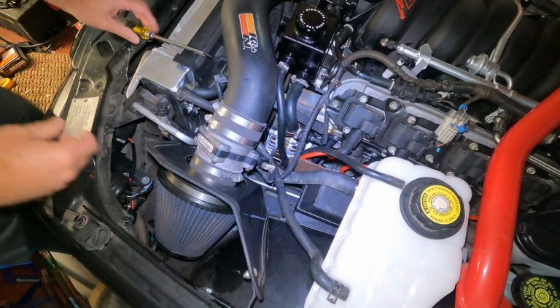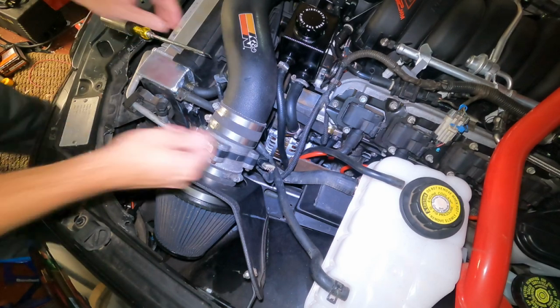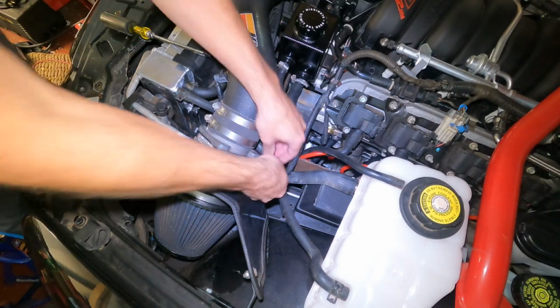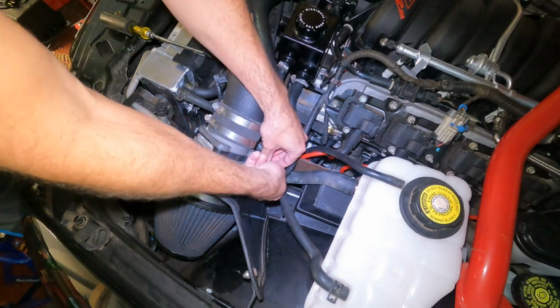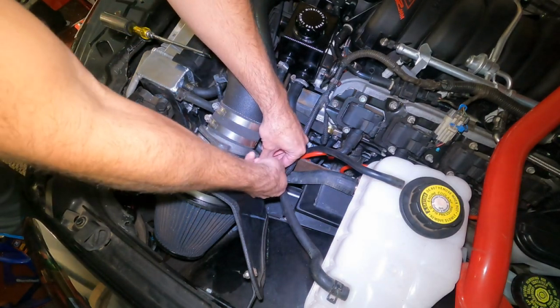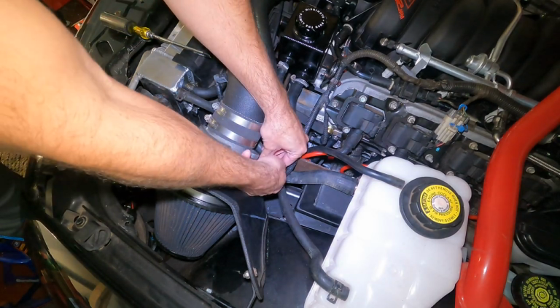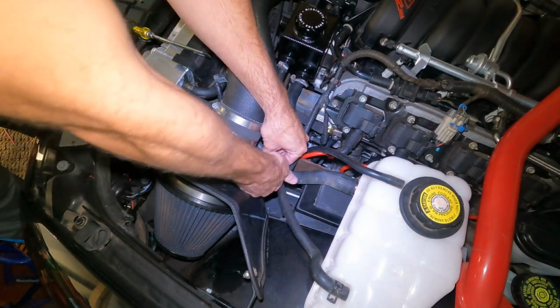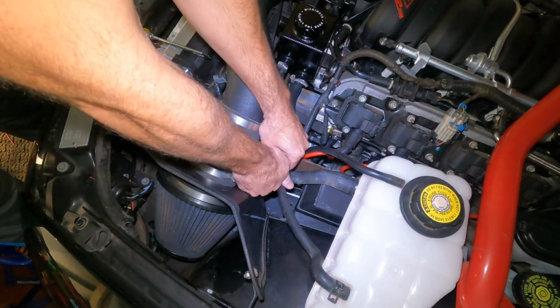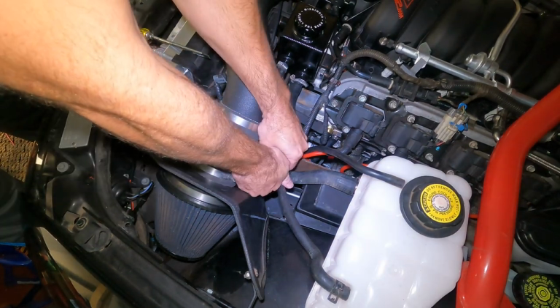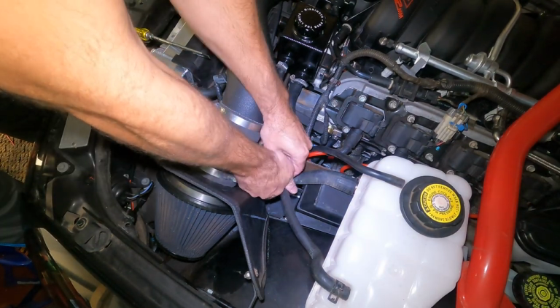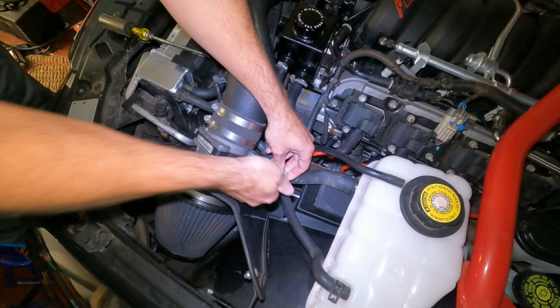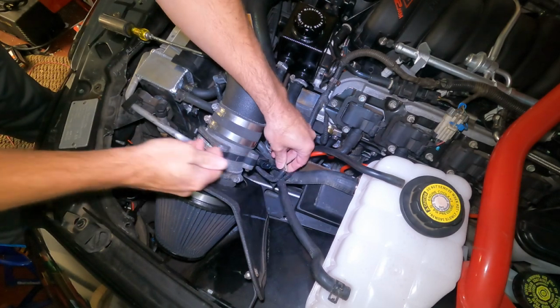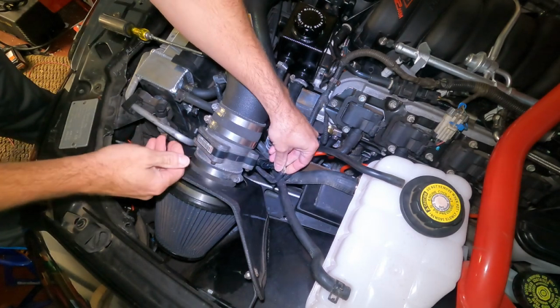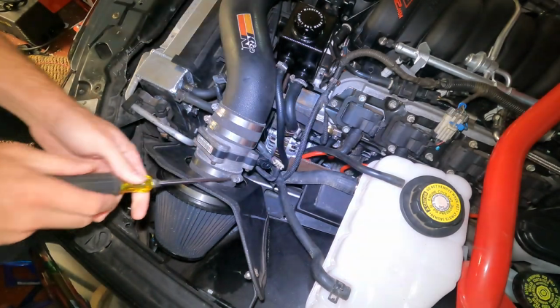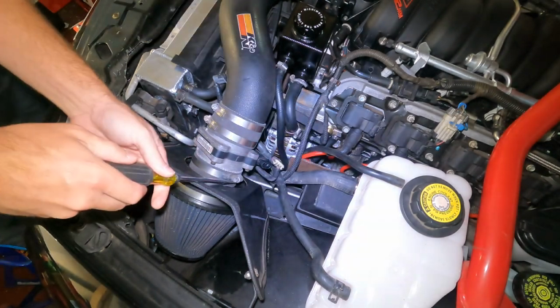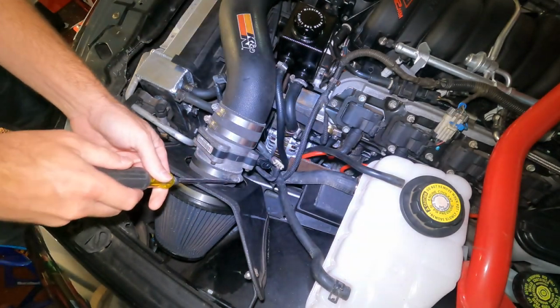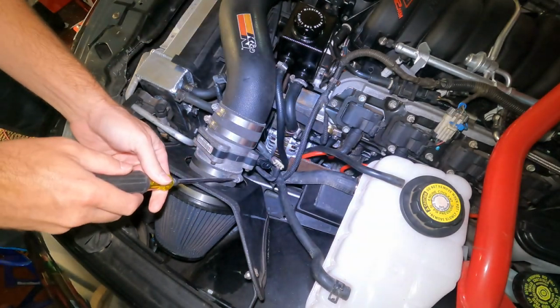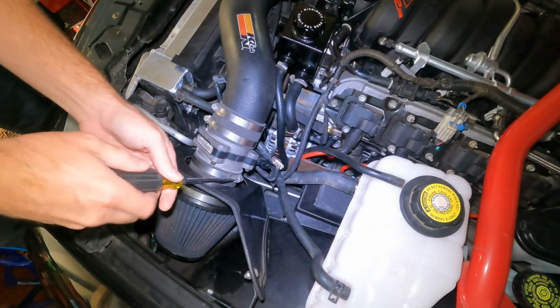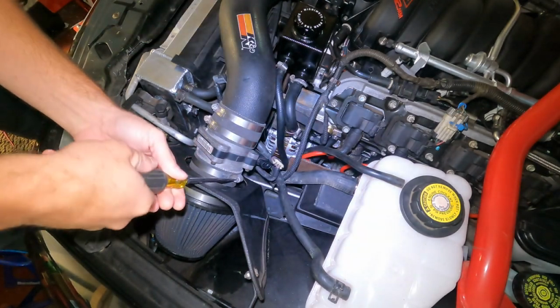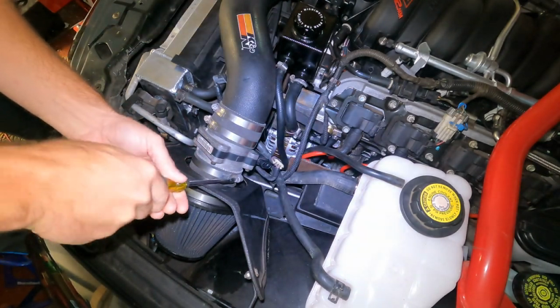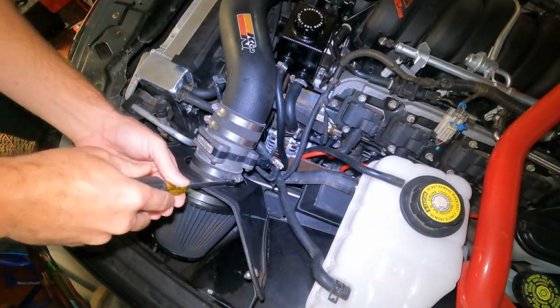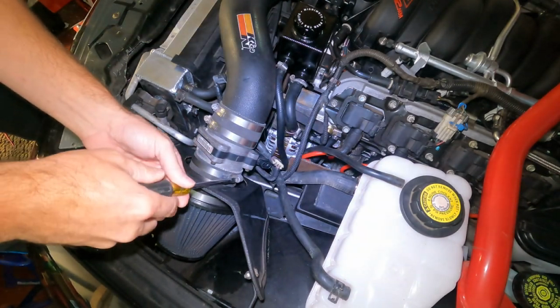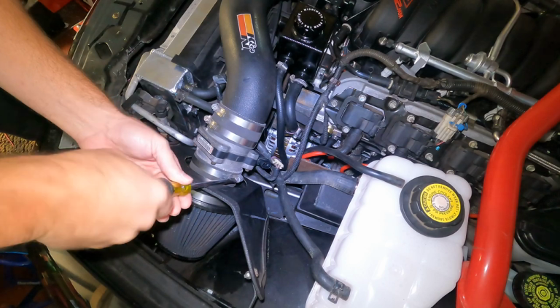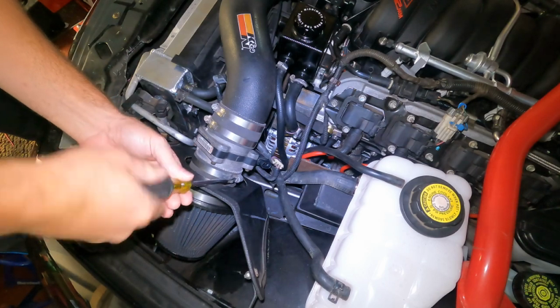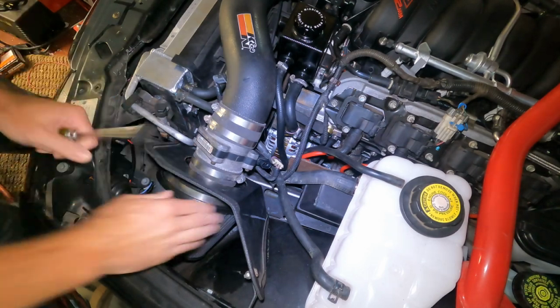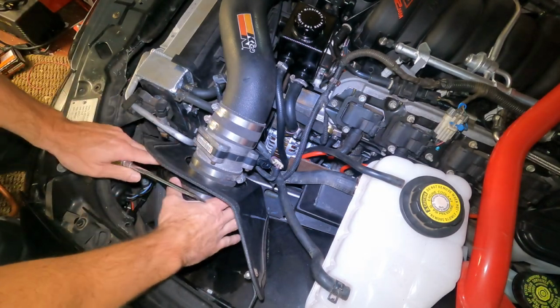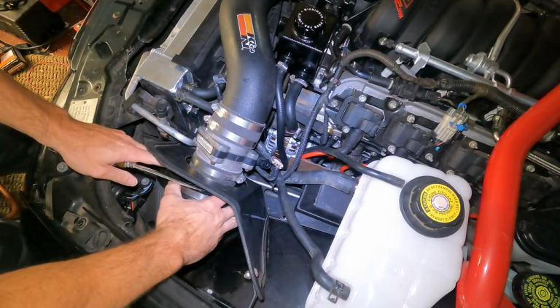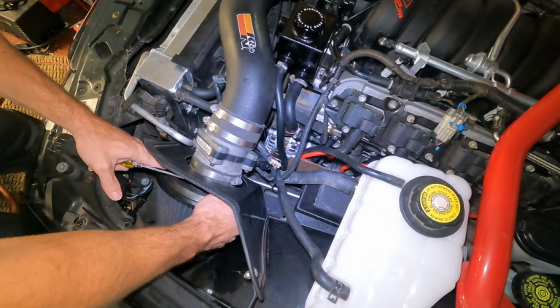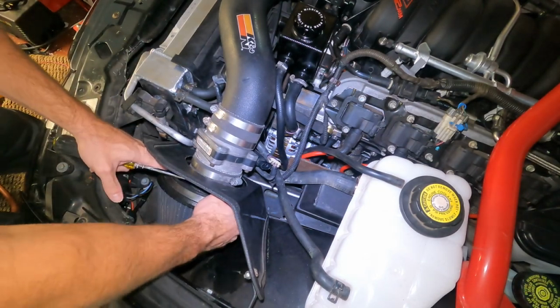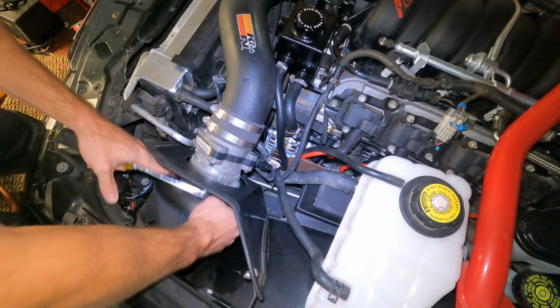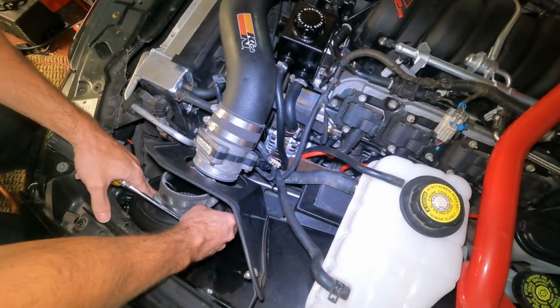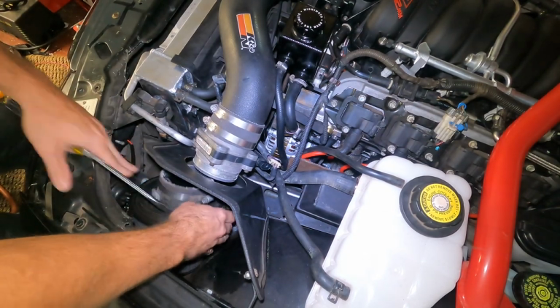Alright, first things first, you're going to disconnect this. And then we're just going to take this filter off and just let it chill inside here. Fishing line — that's not good. There we go.